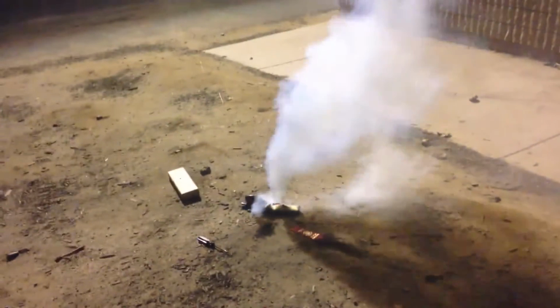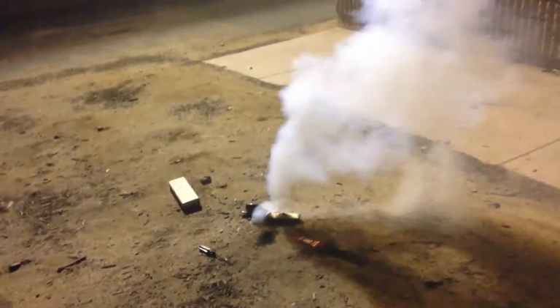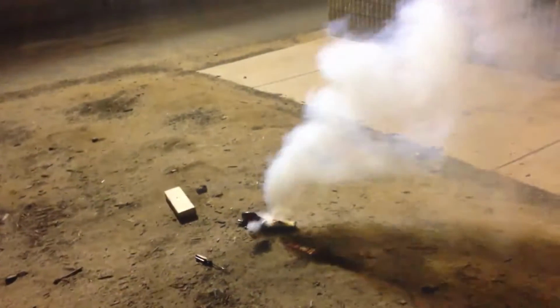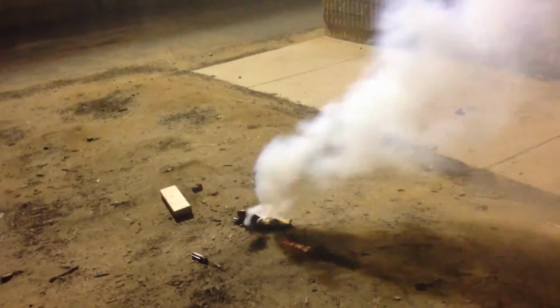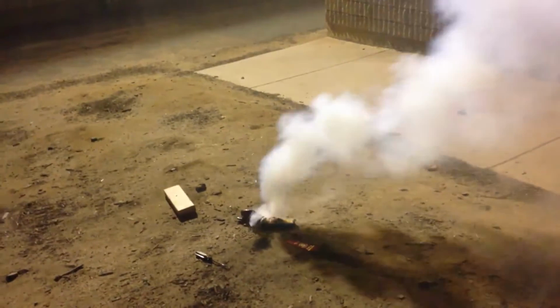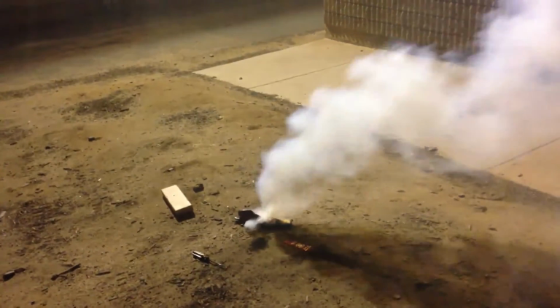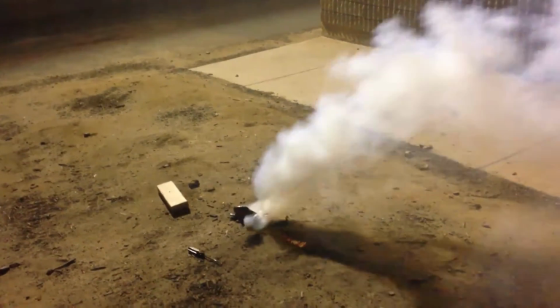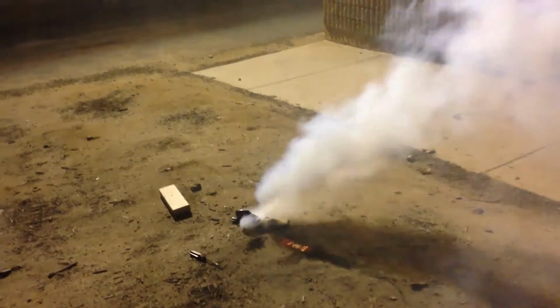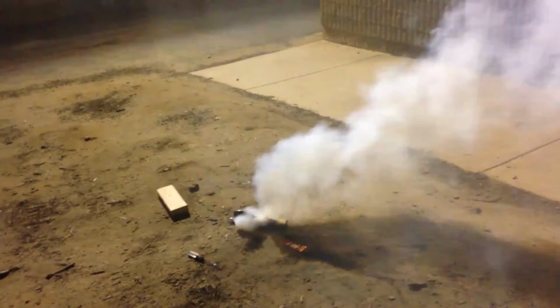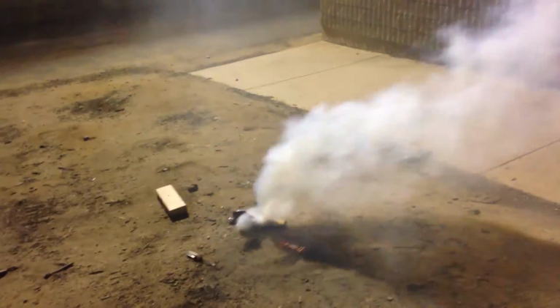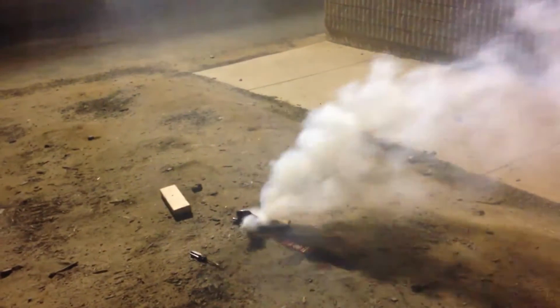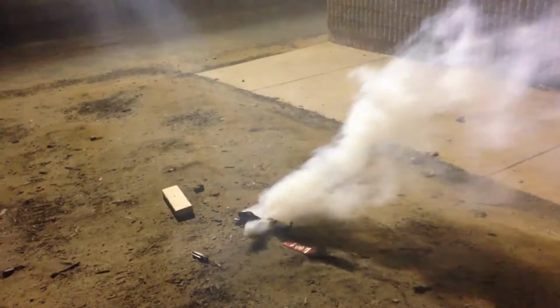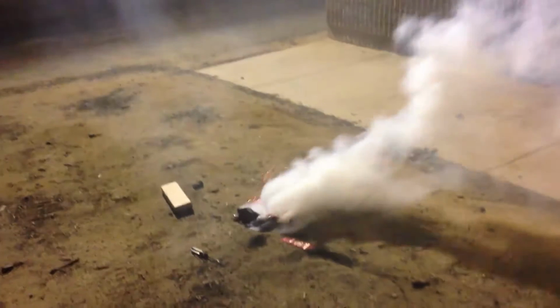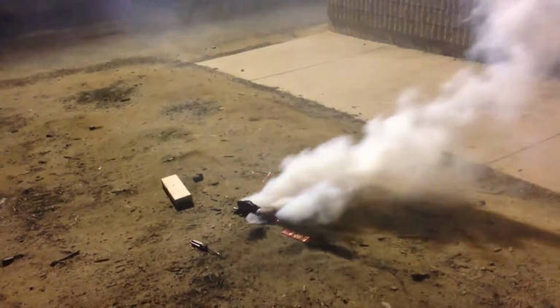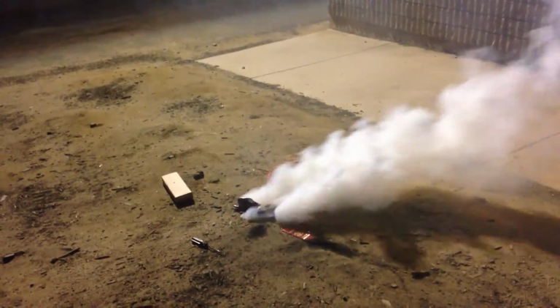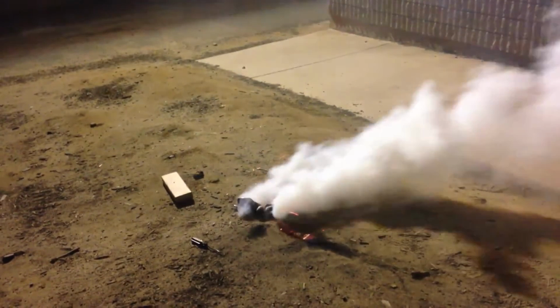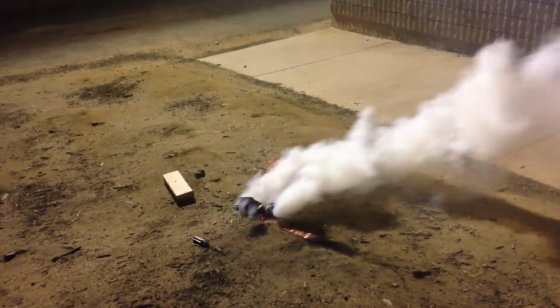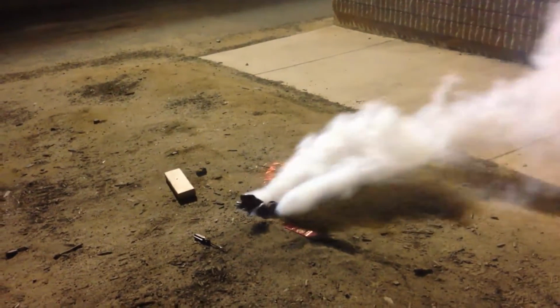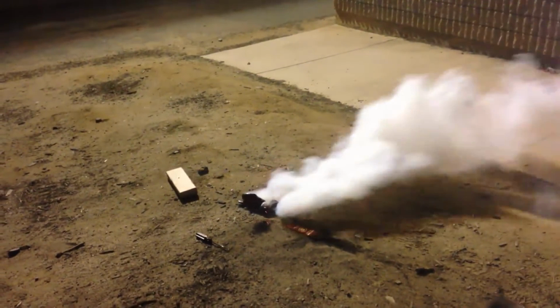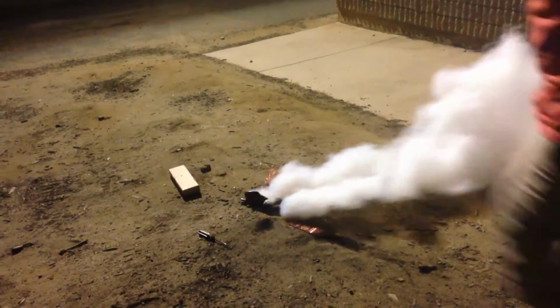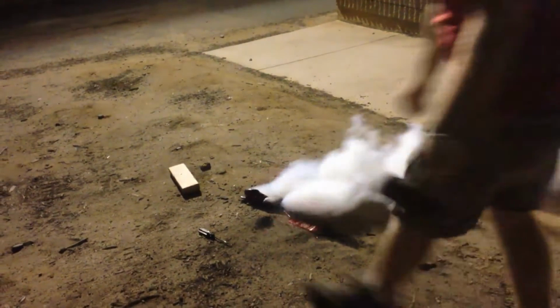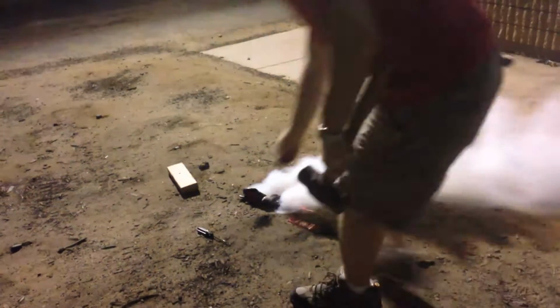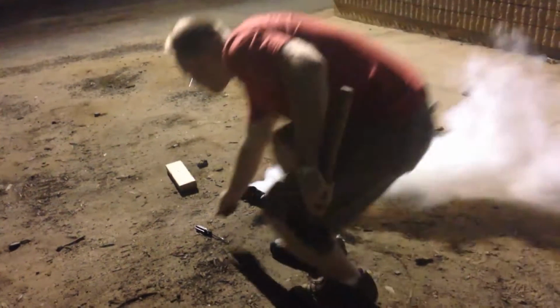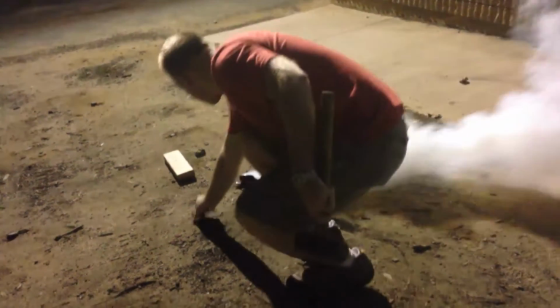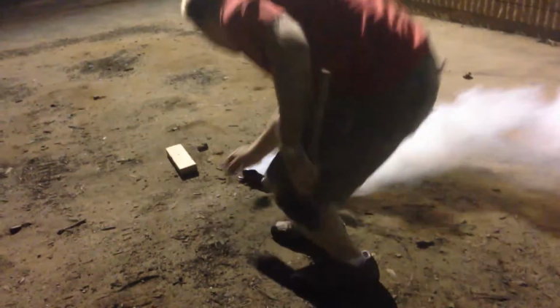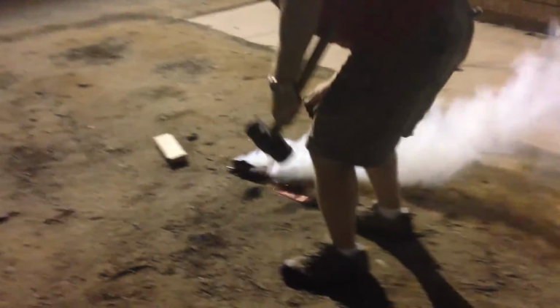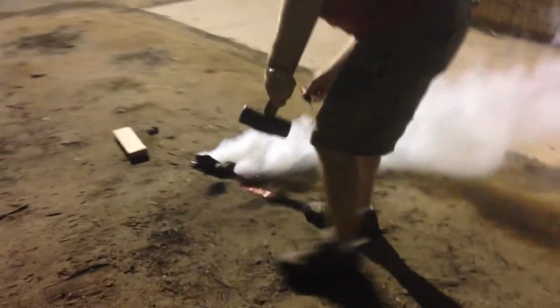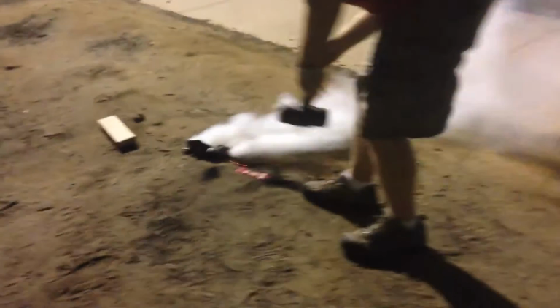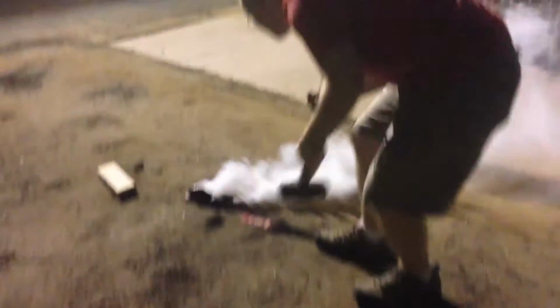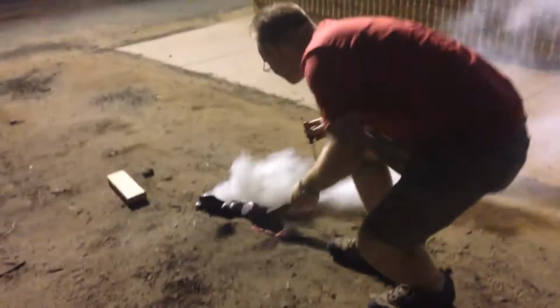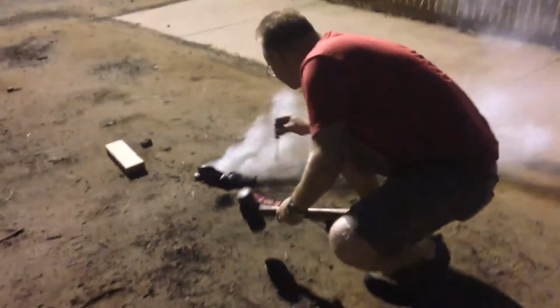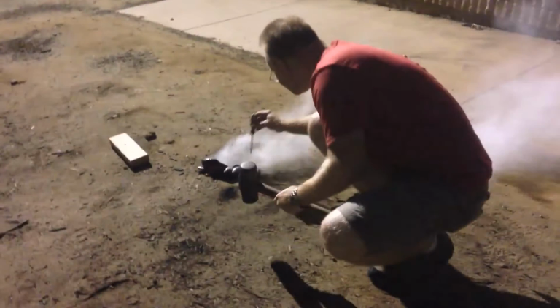I think there might even be another cell behind that — it's a four-cell battery. No, because you never put a hole through it. I know, it's gotta be a clean shot. It's okay — he wimped out.